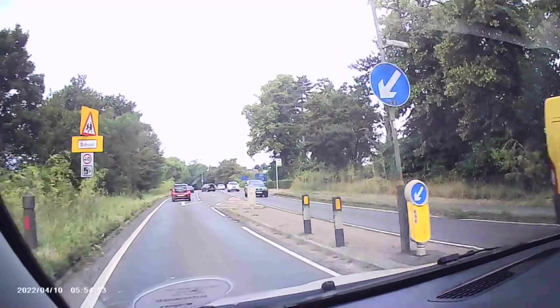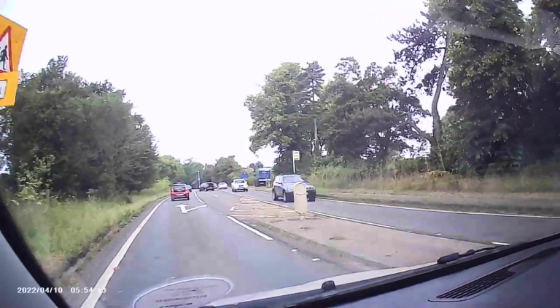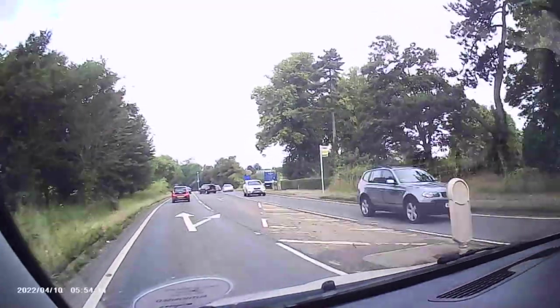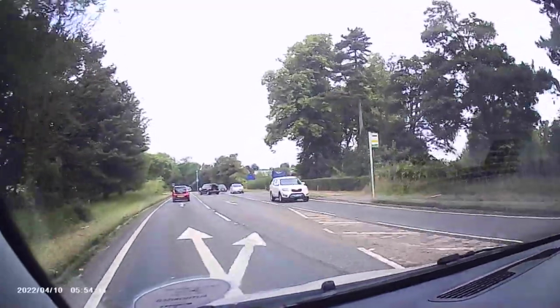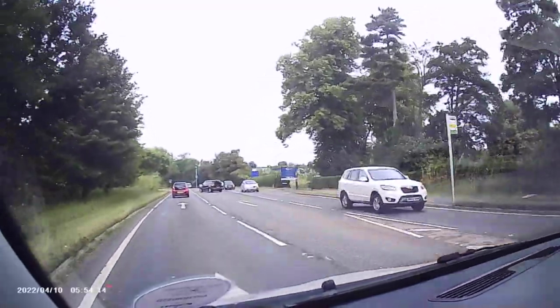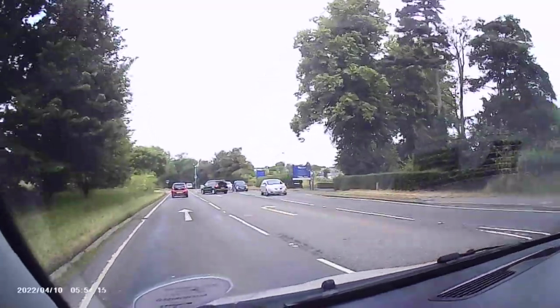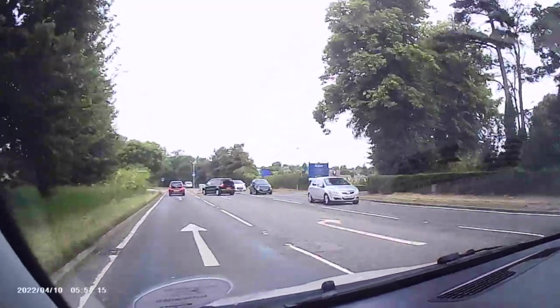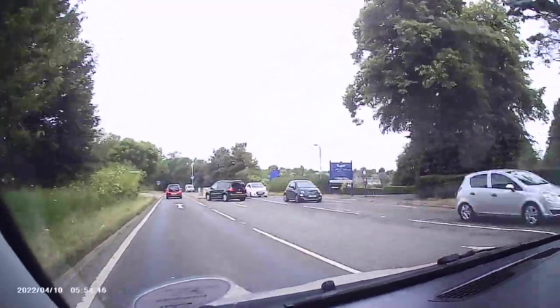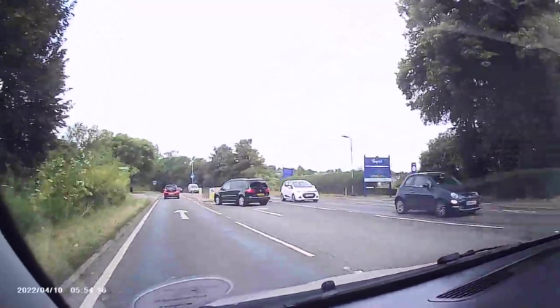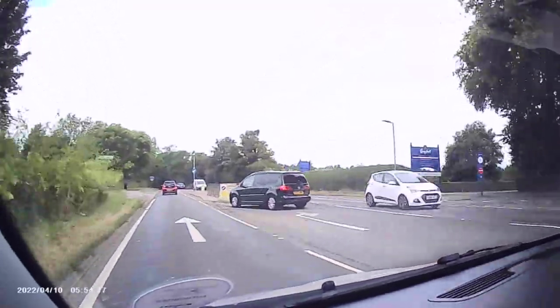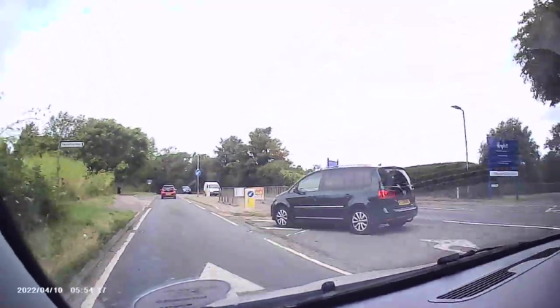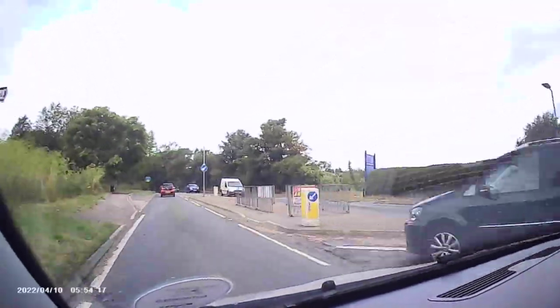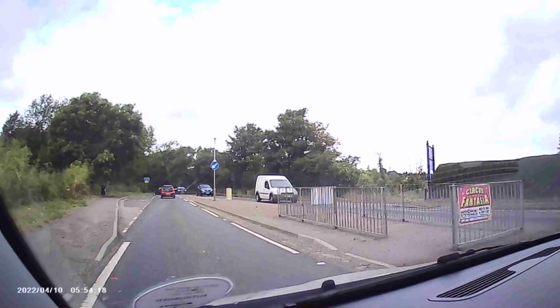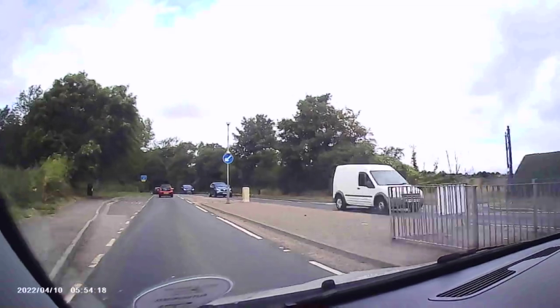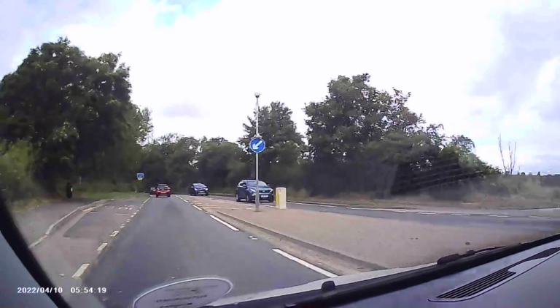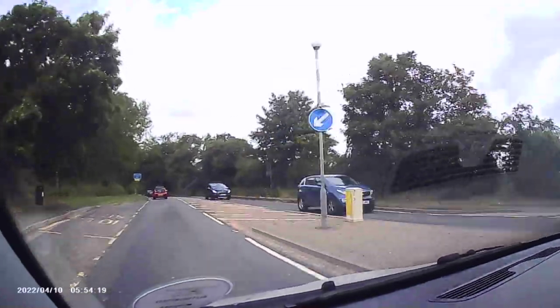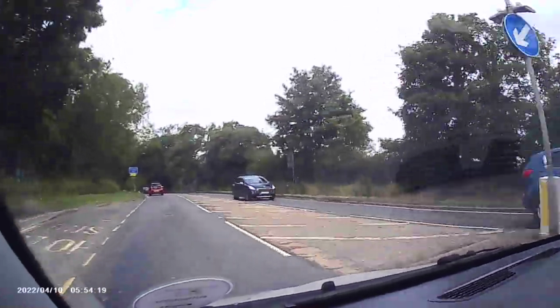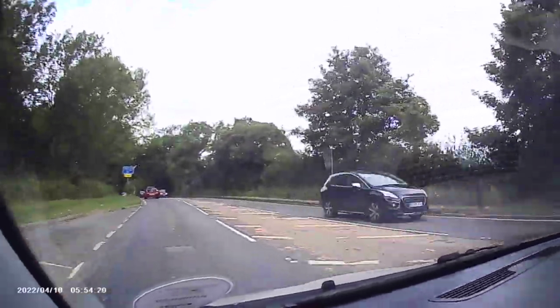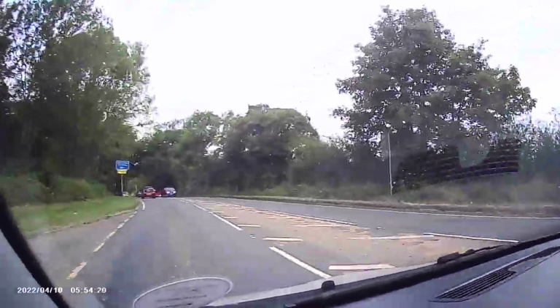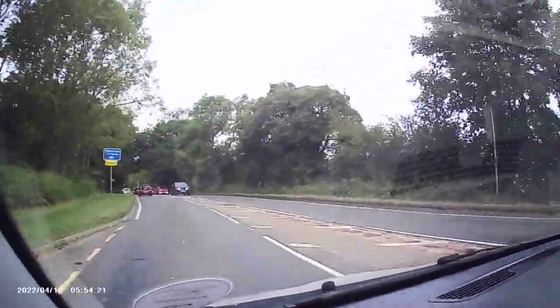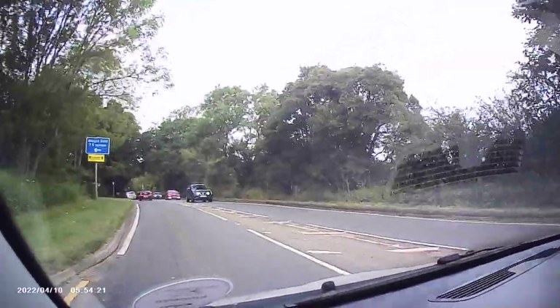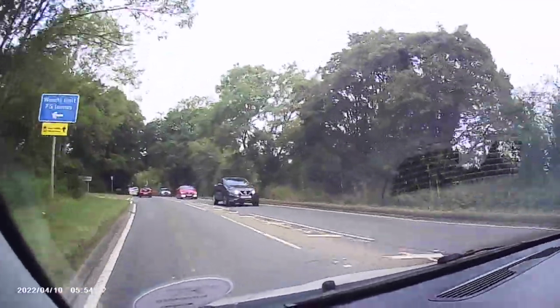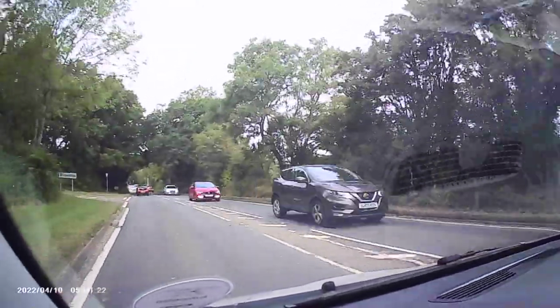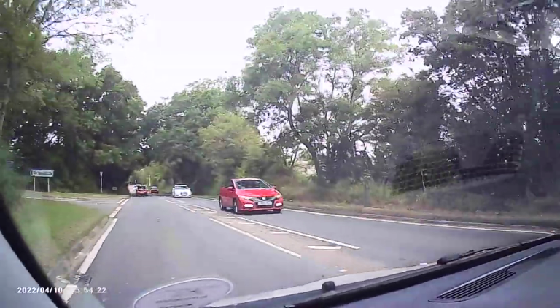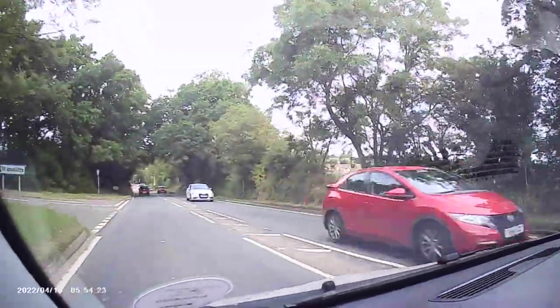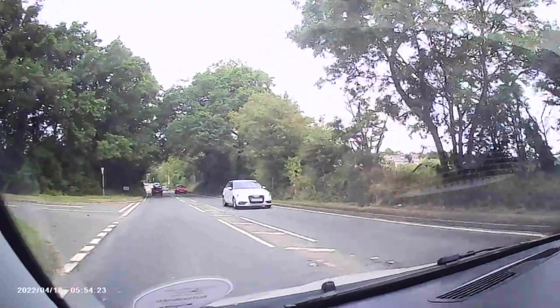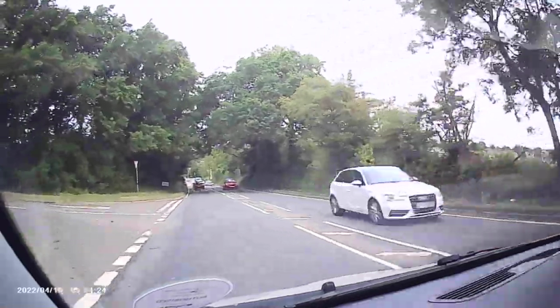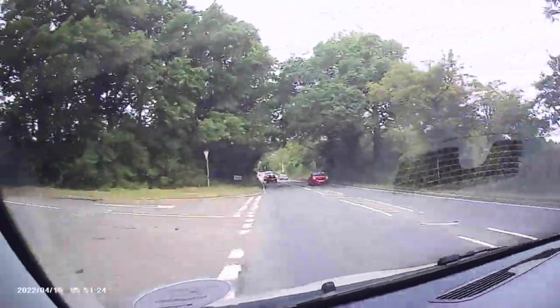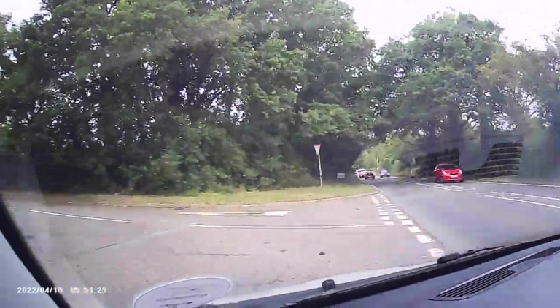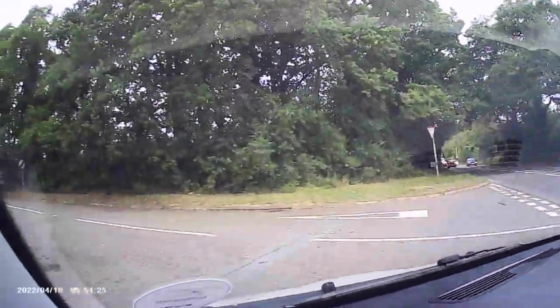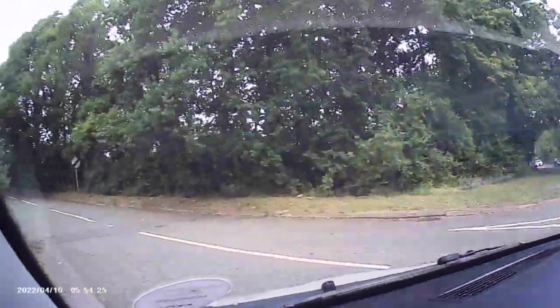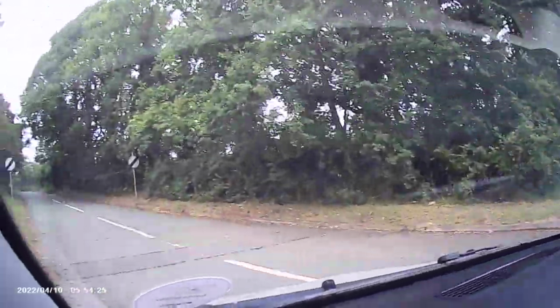Next I'm going to turn left onto a little road. This is the sort of road that you saw on your videos that made you want to comment - that's the reason I'm doing this video. So I'm going to turn left now onto this little road called Saint Hippolyts.